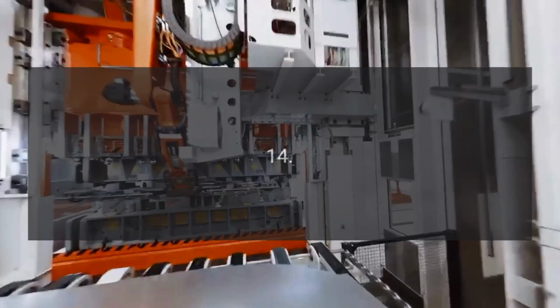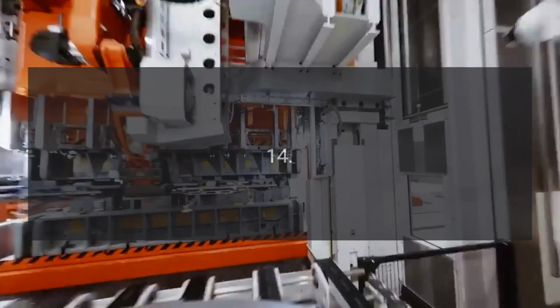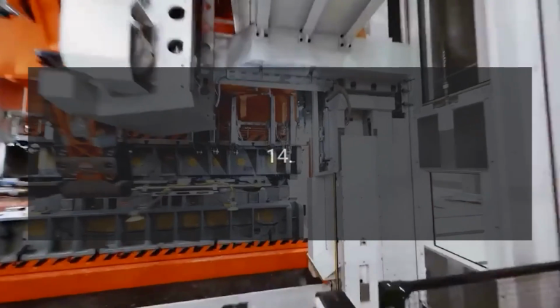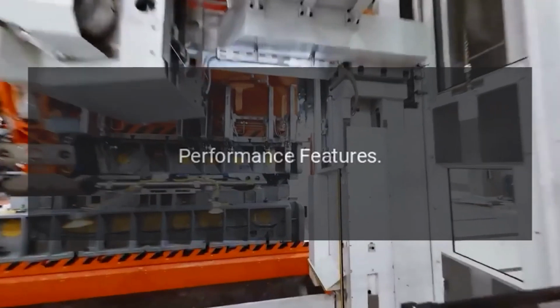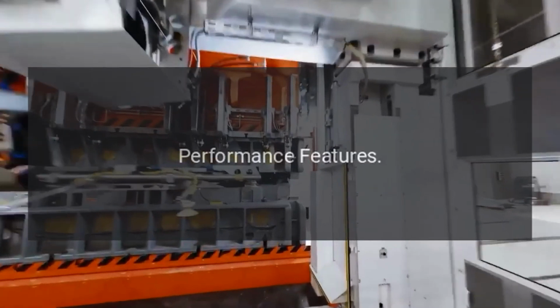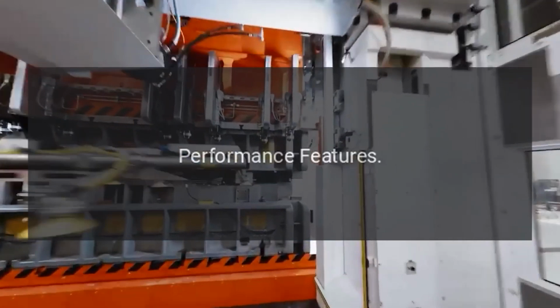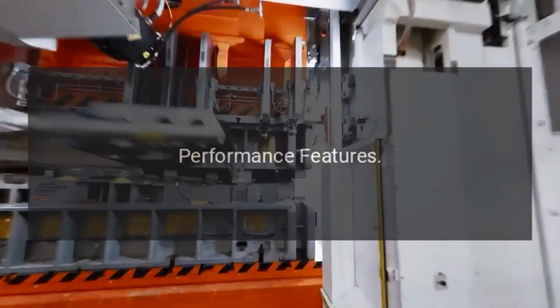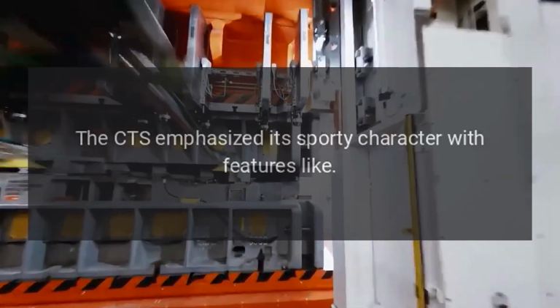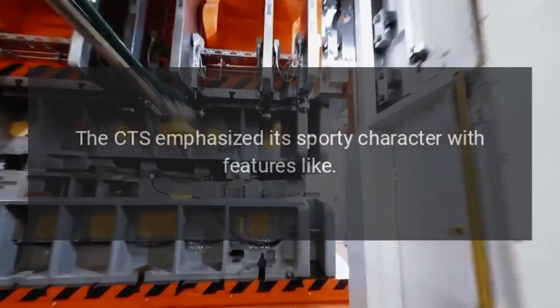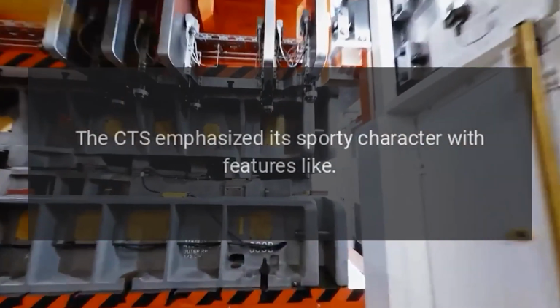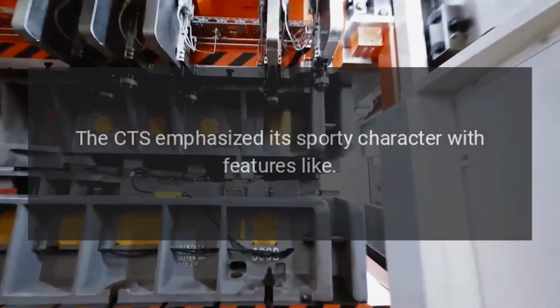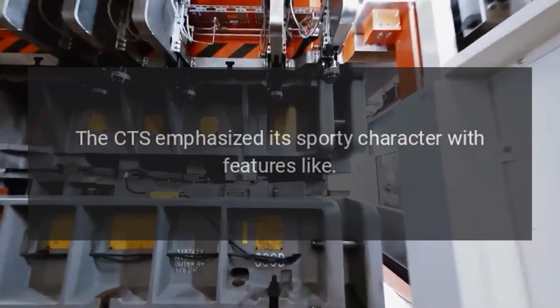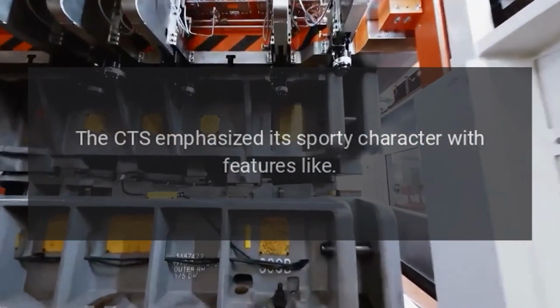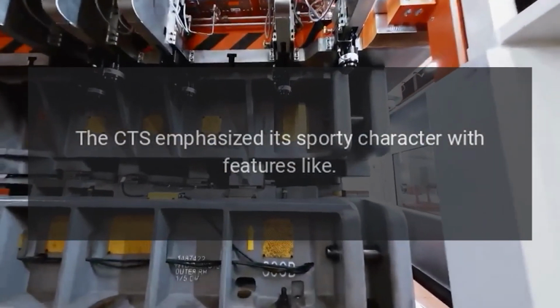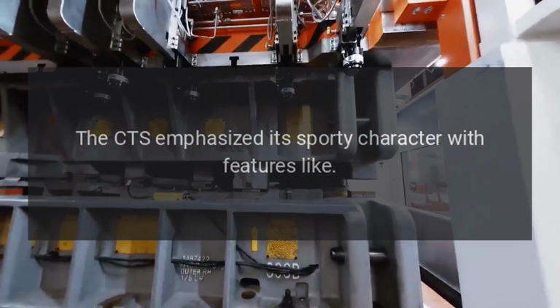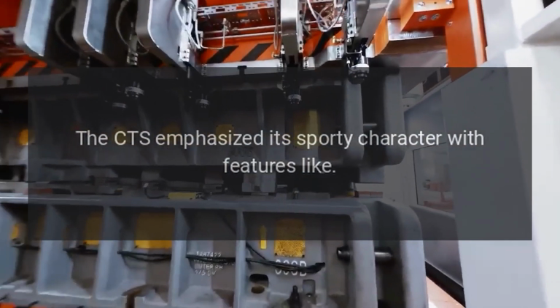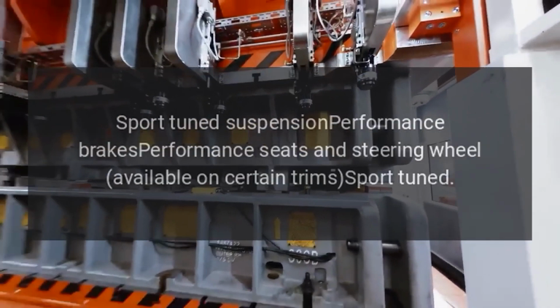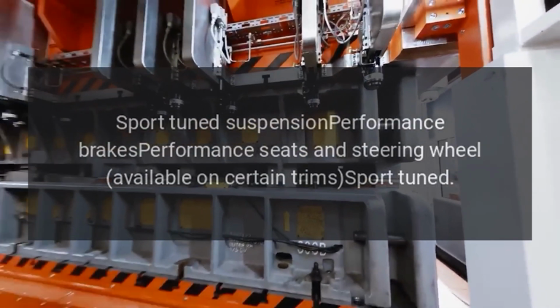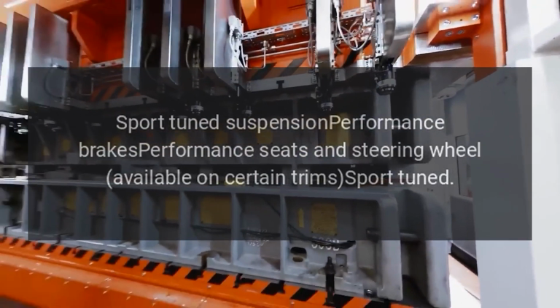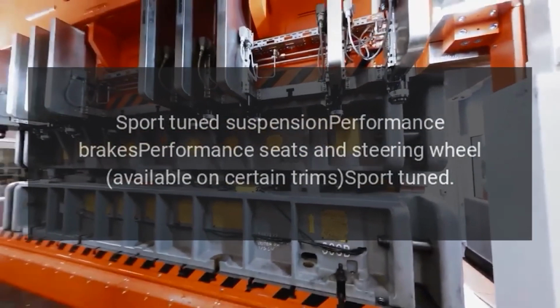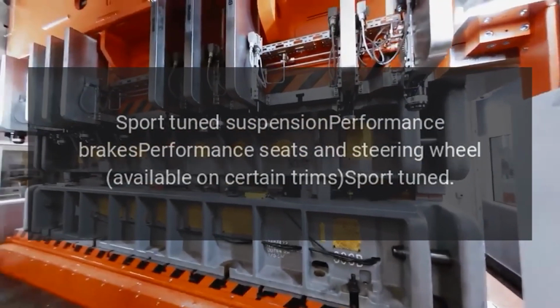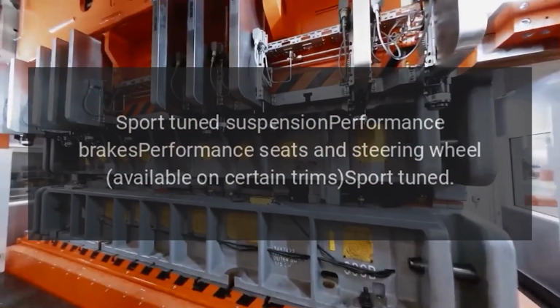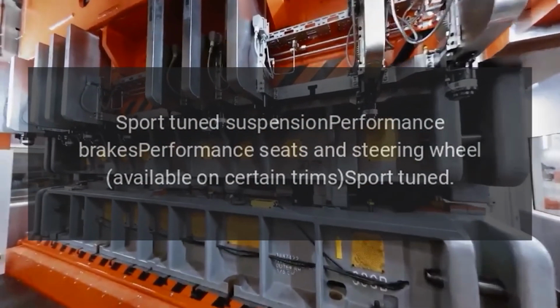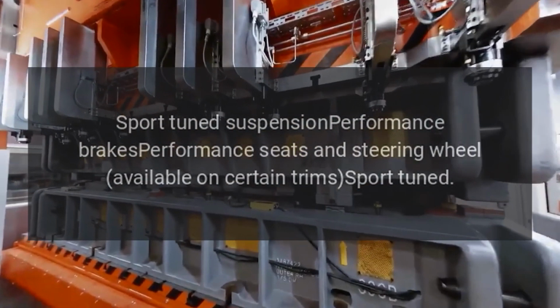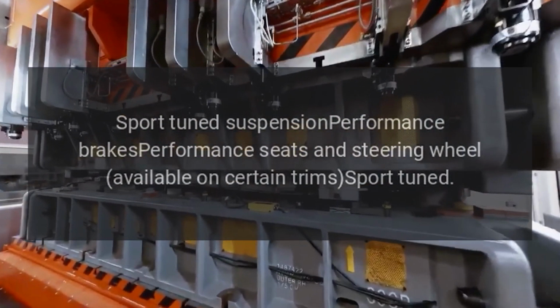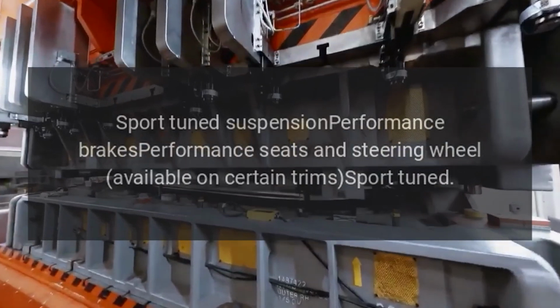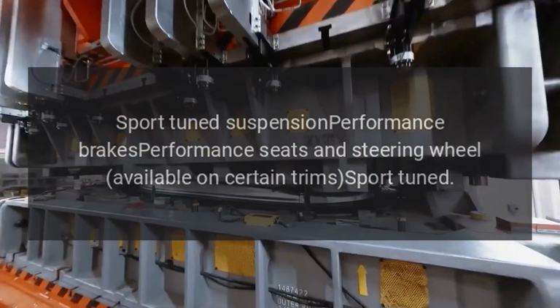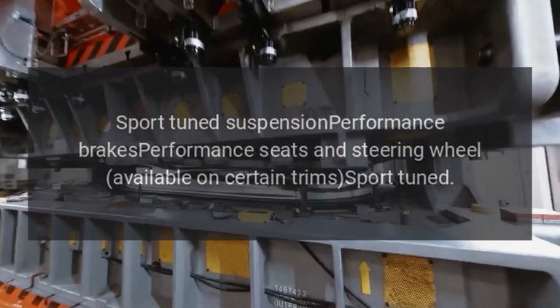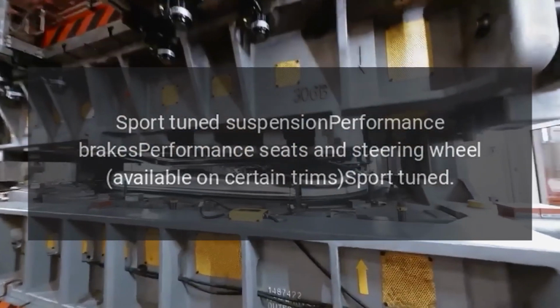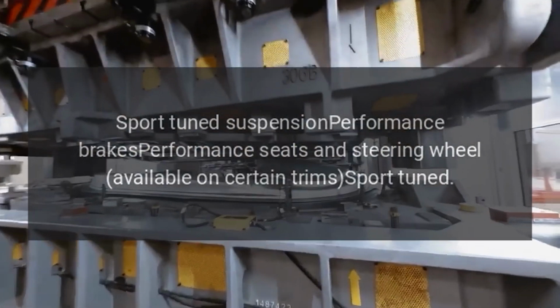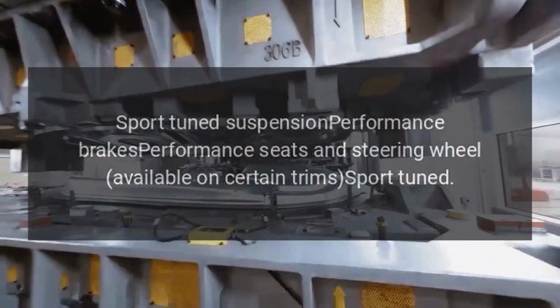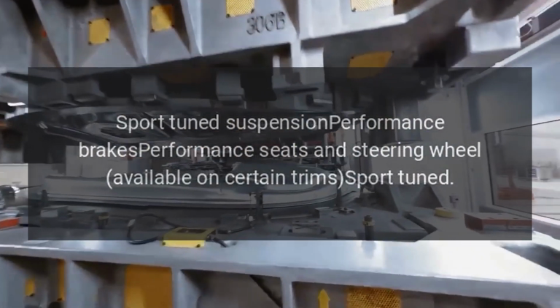Performance Features: The CTS emphasized its sporty character with features like sport-tuned suspension, performance brakes, and performance seats and steering wheel available on certain trims.